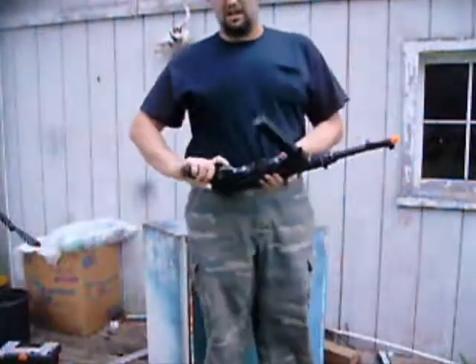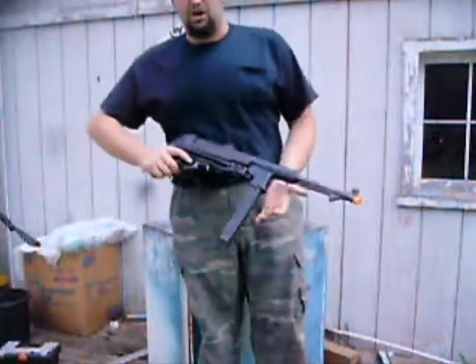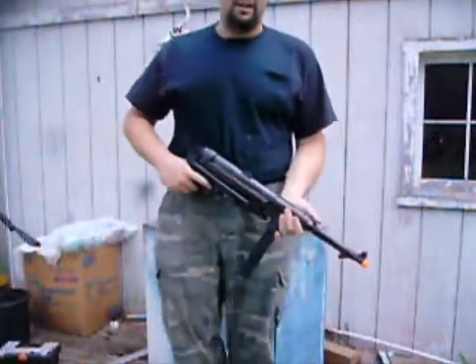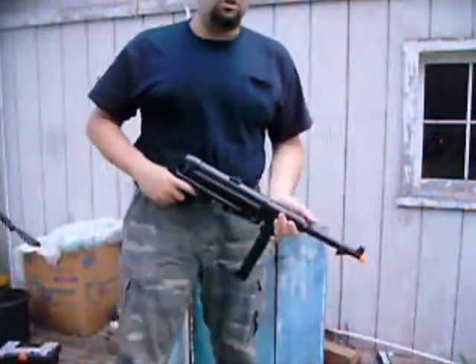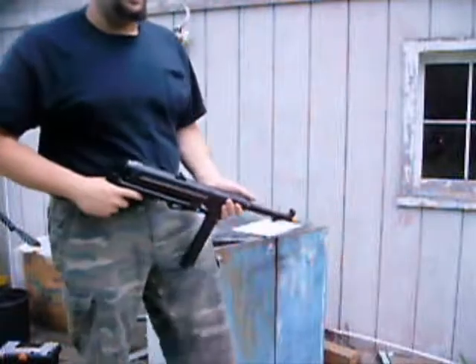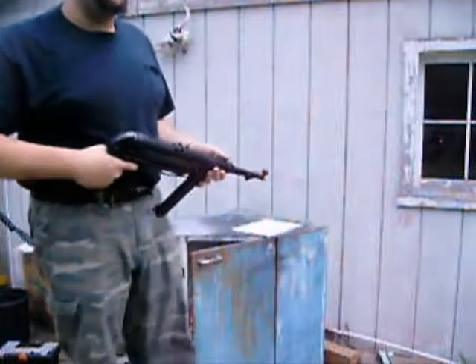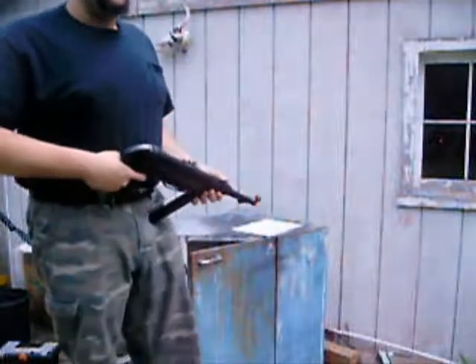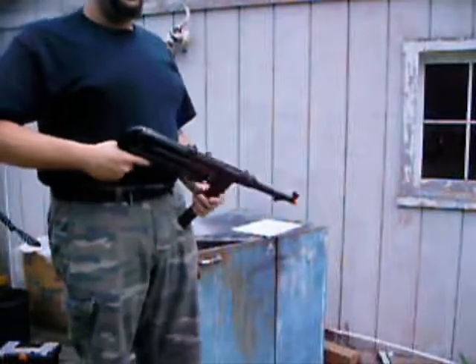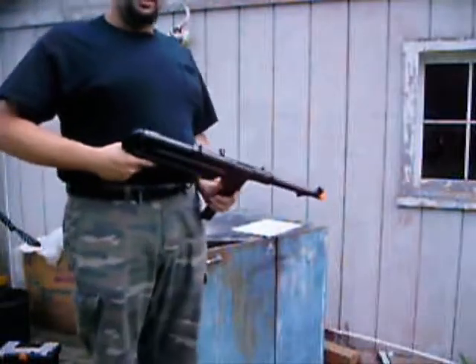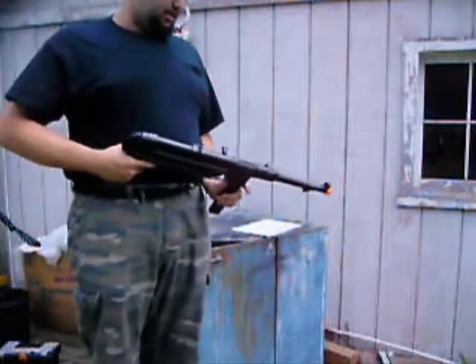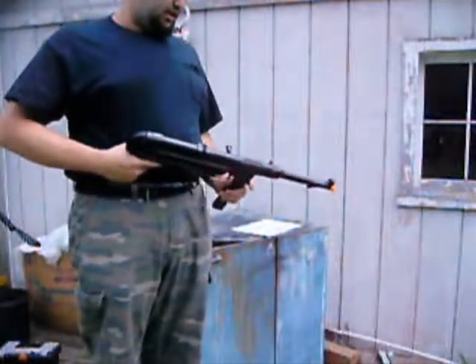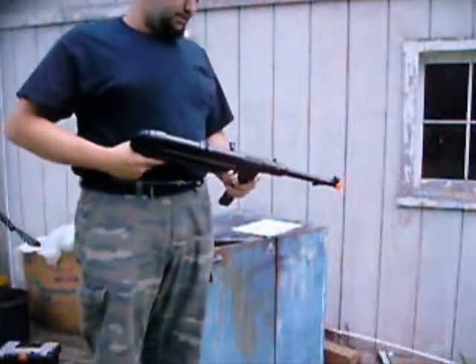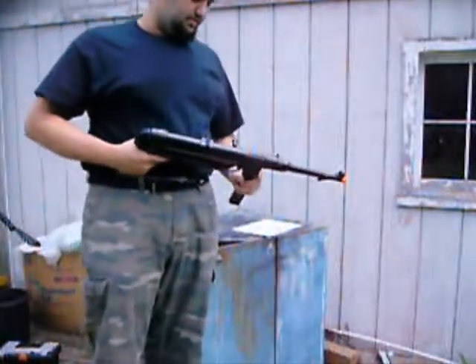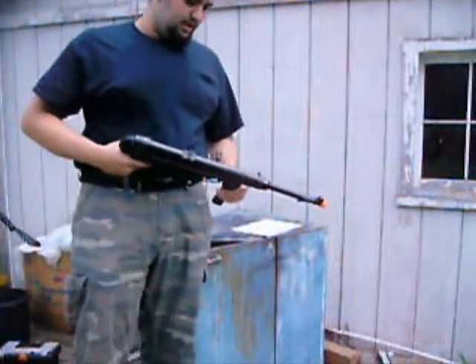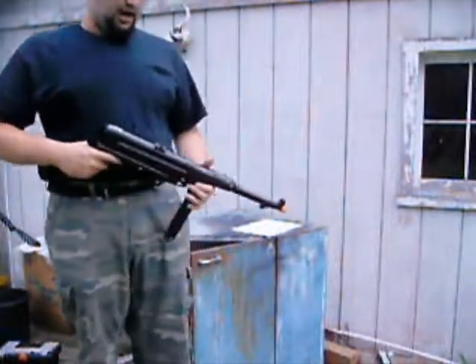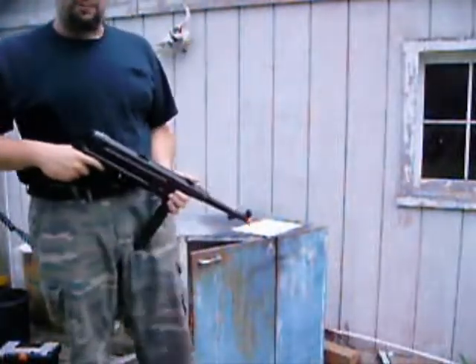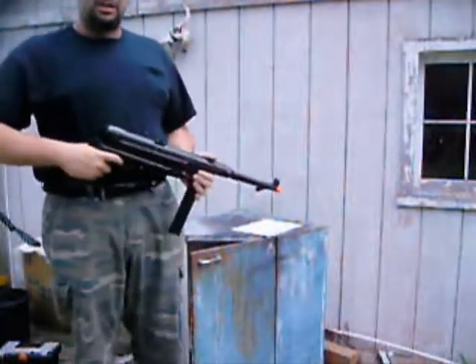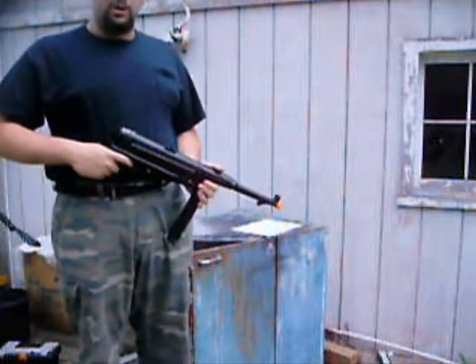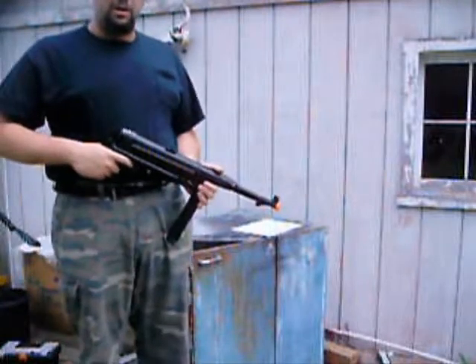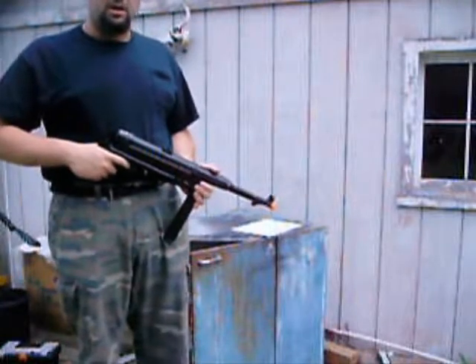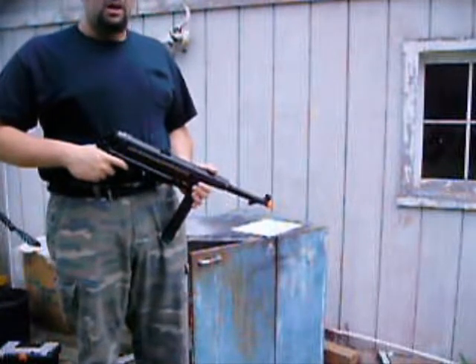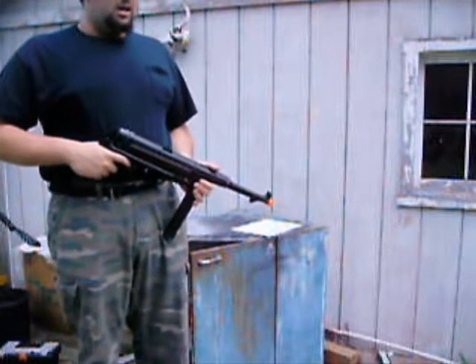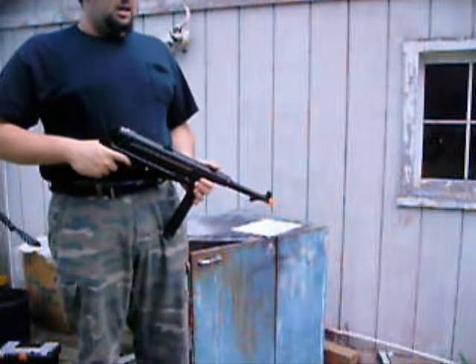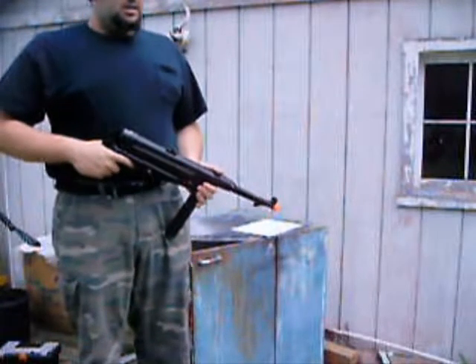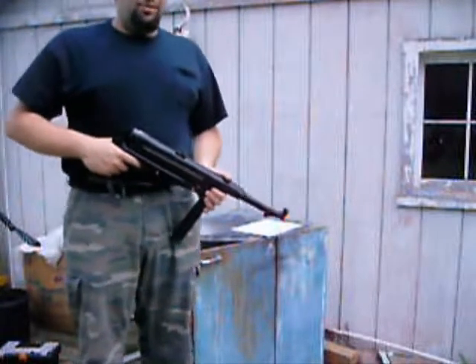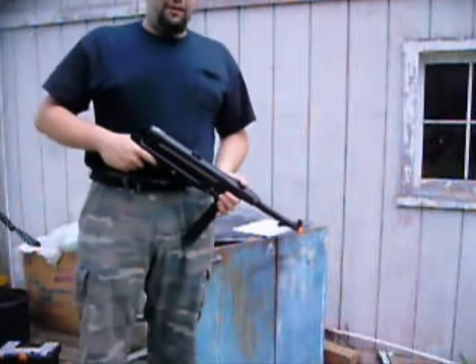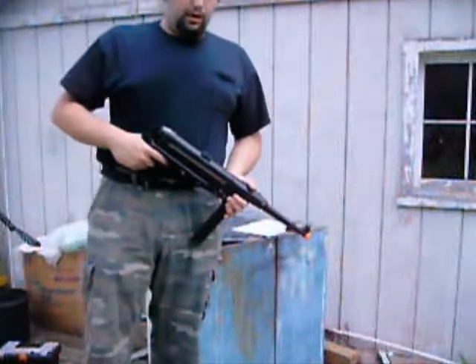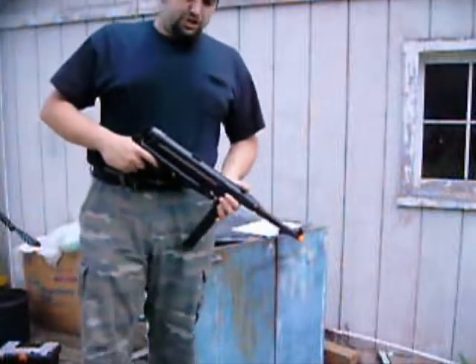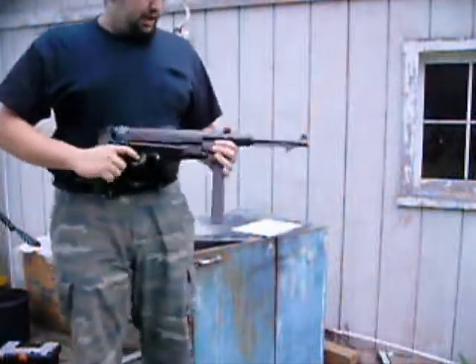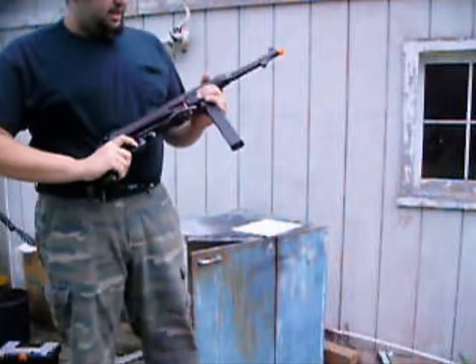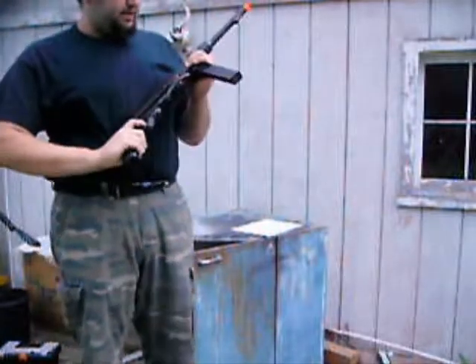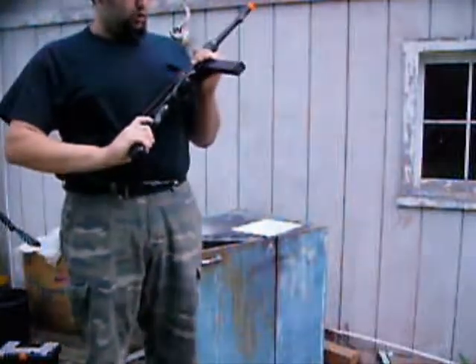Hello YouTube, this is Sam. Welcome to Sam's Airsoft Production Review. Today I'm doing a review on the German MP40.